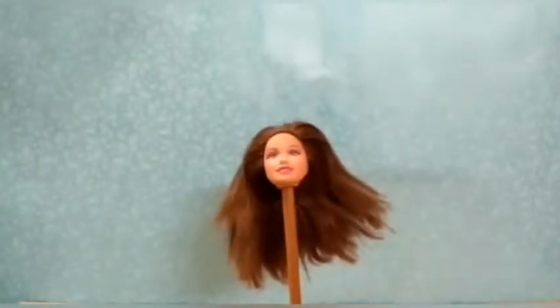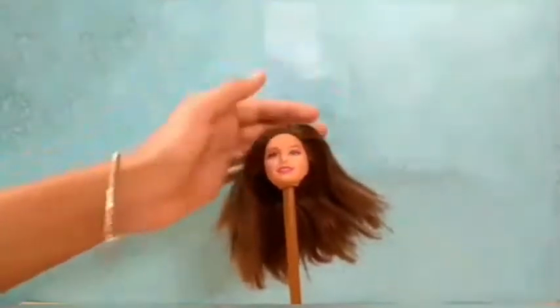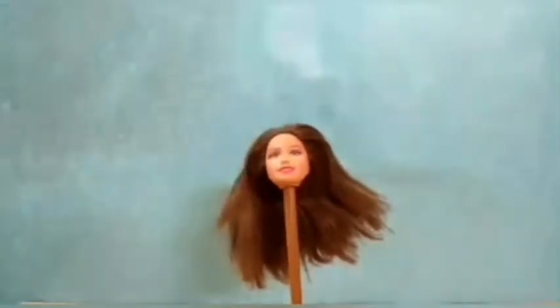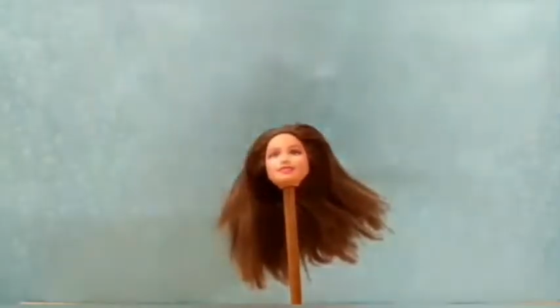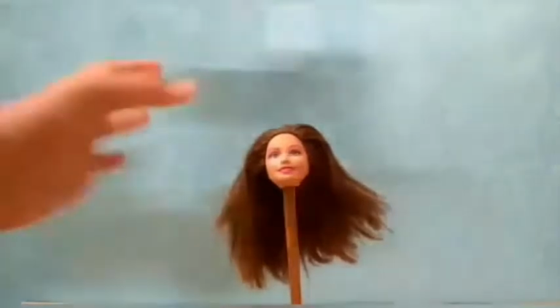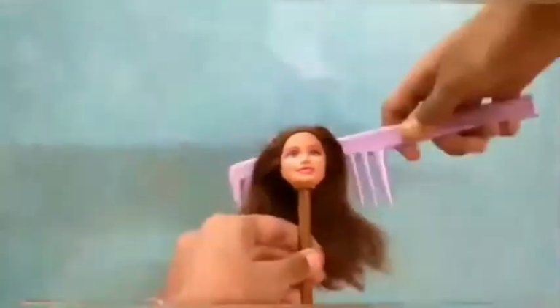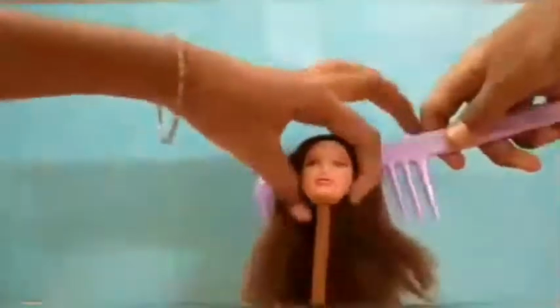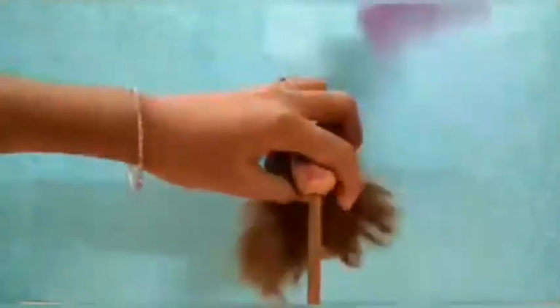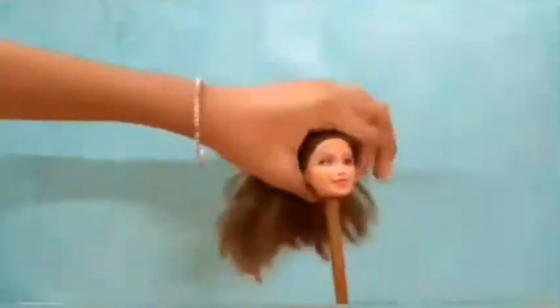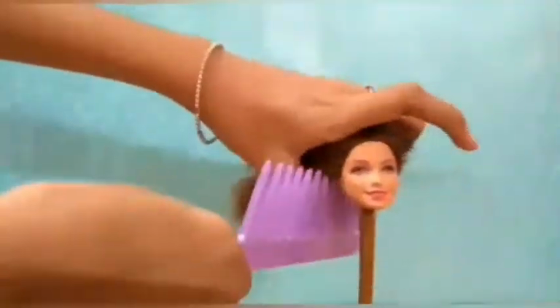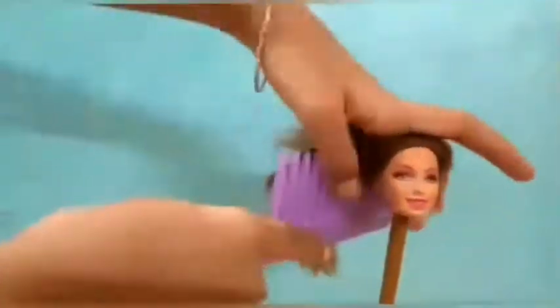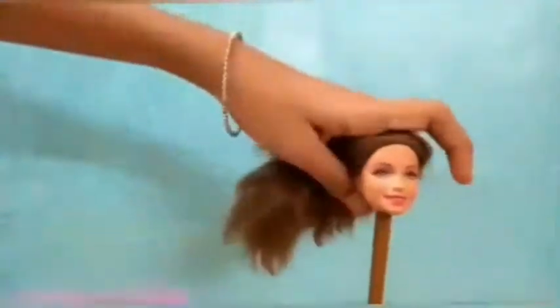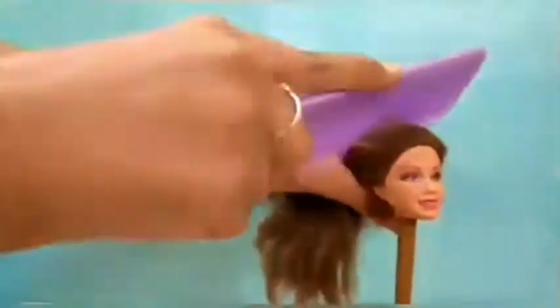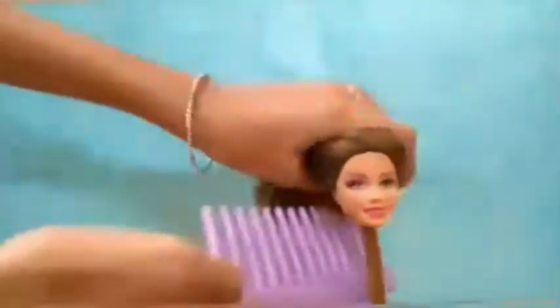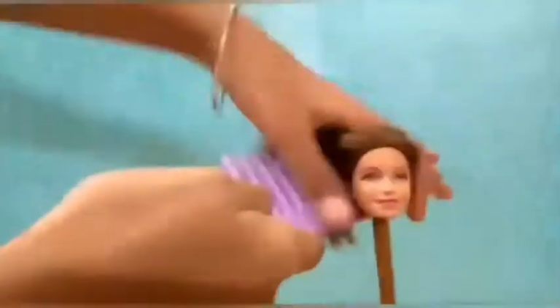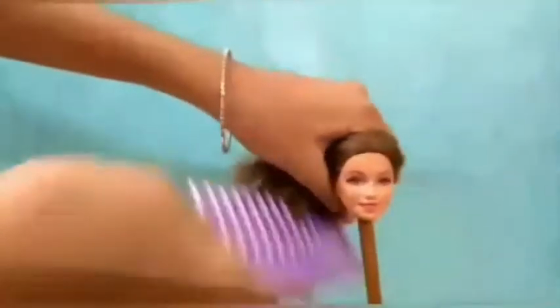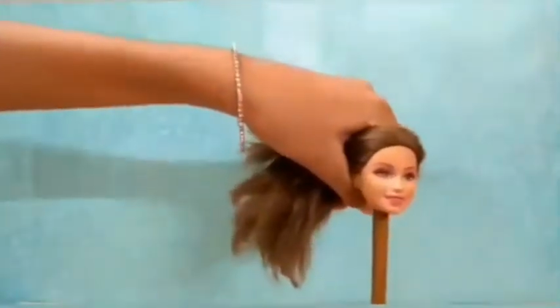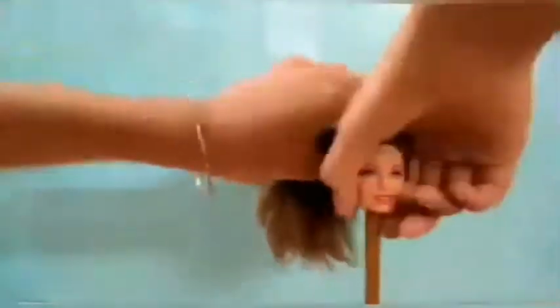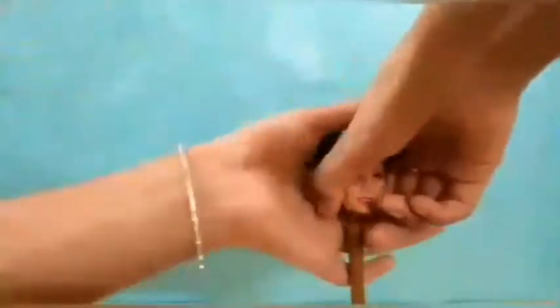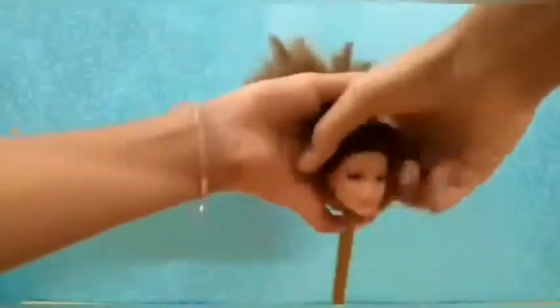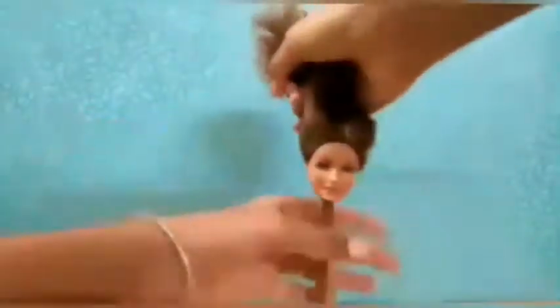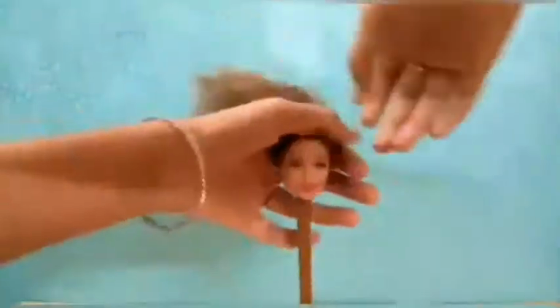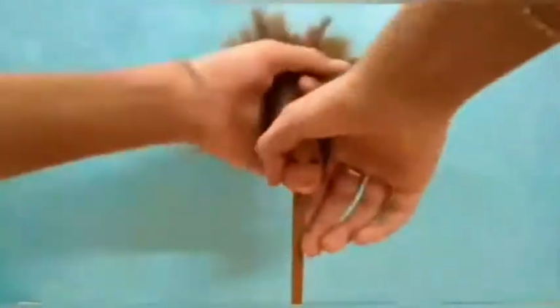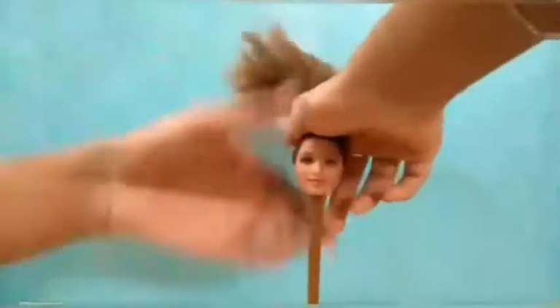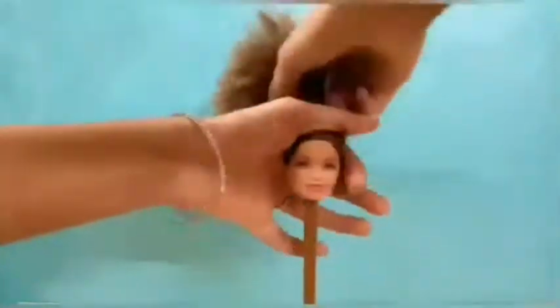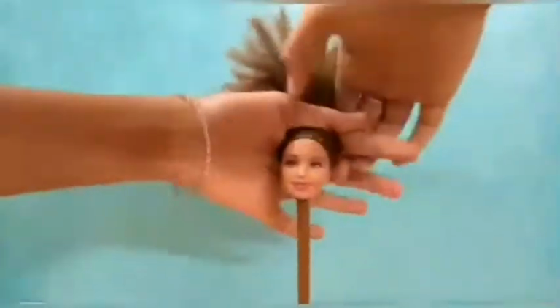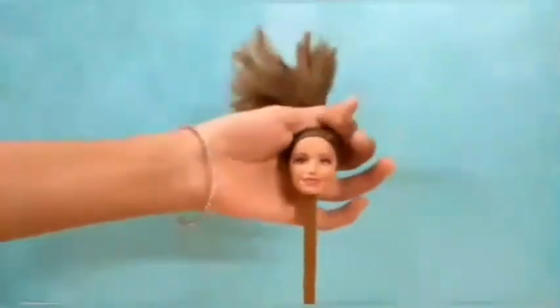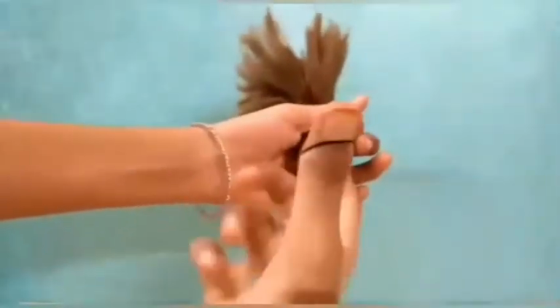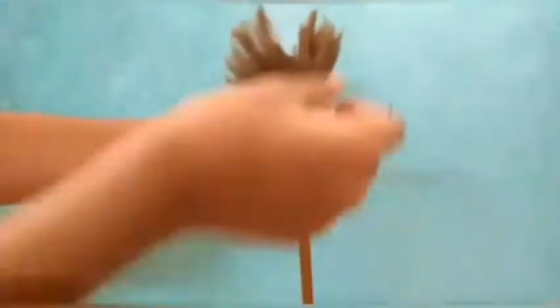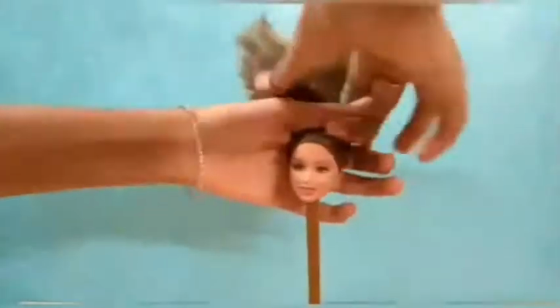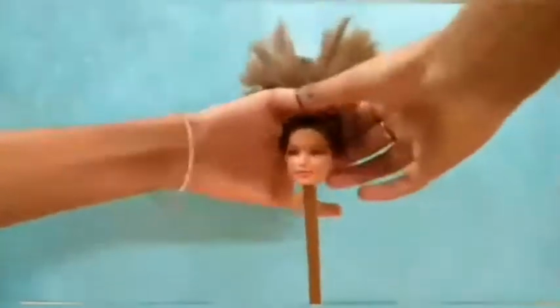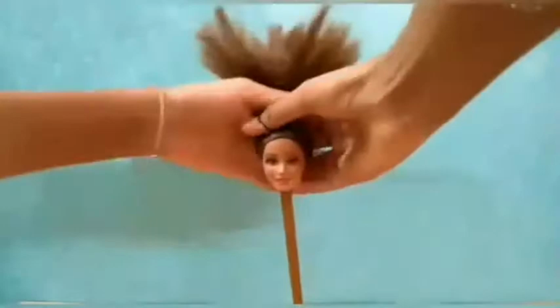And now it's time to dress her hair. First I decided to put a double ponytail, but it was pretty bad from the back view. So I fixed it with a single ponytail.